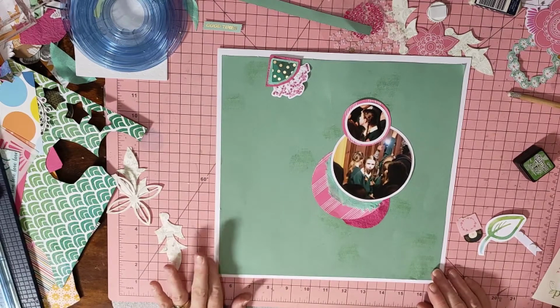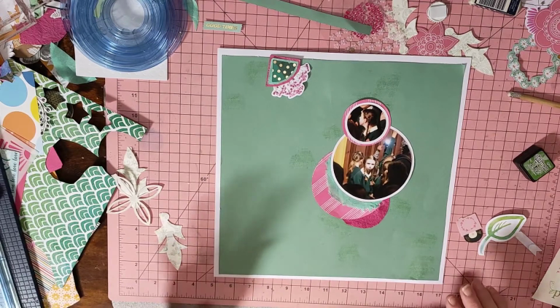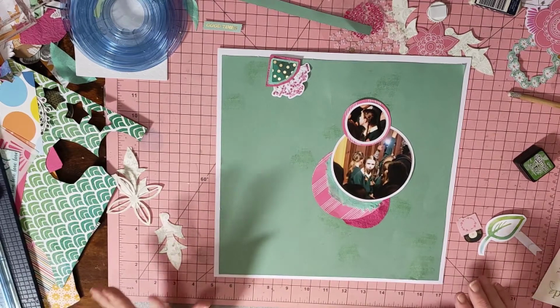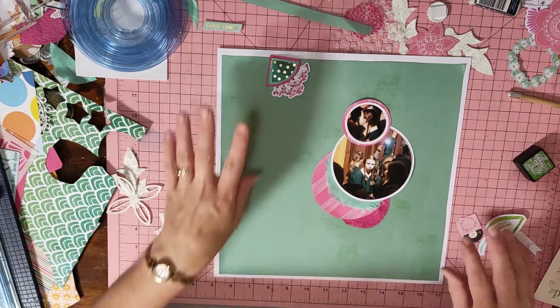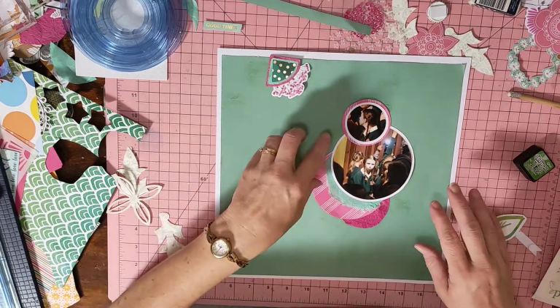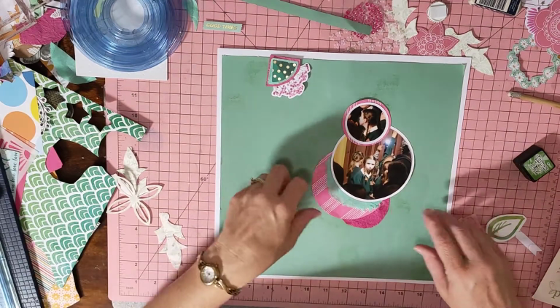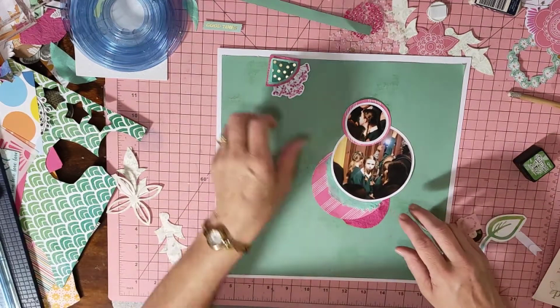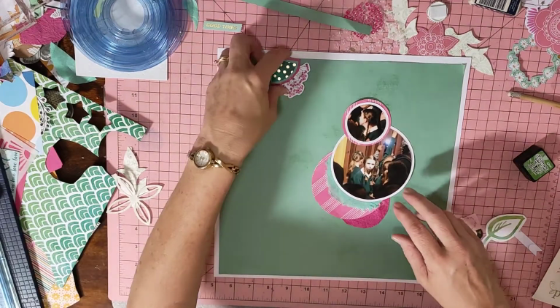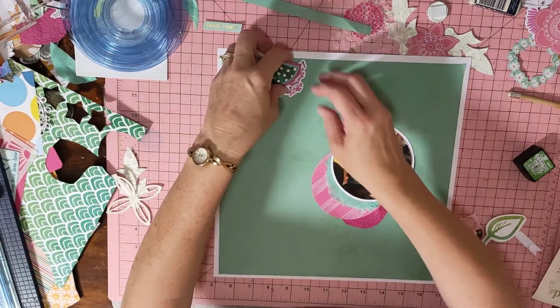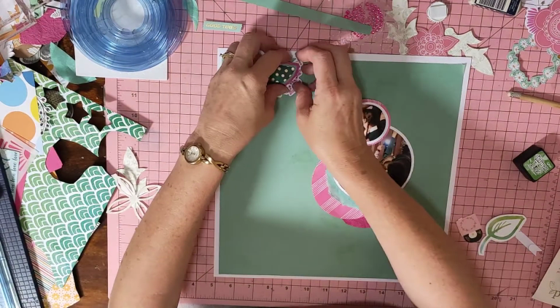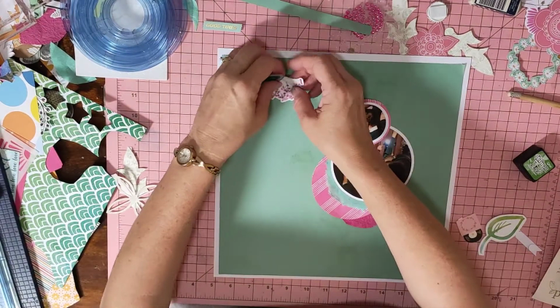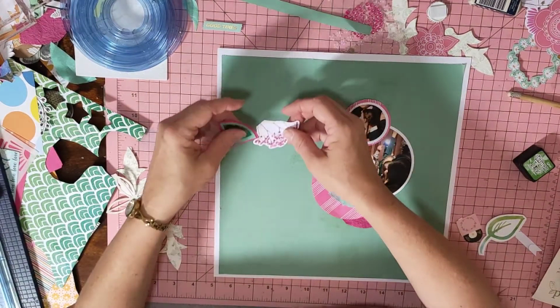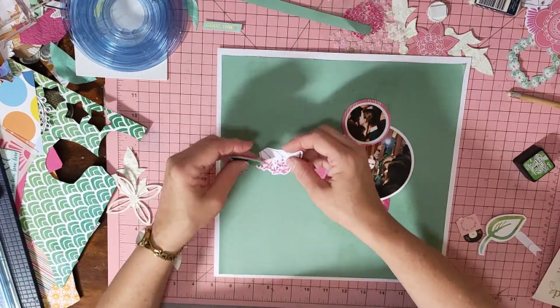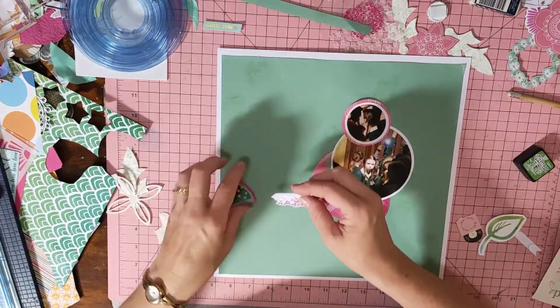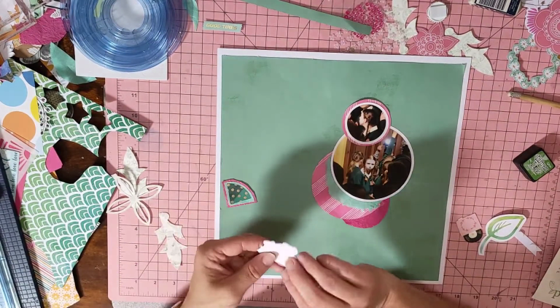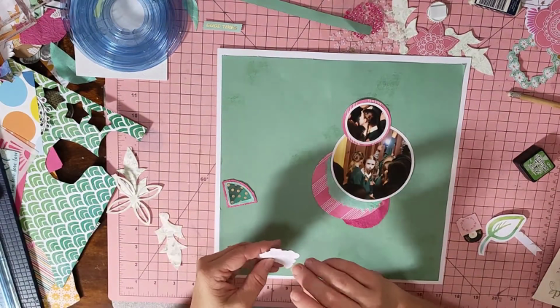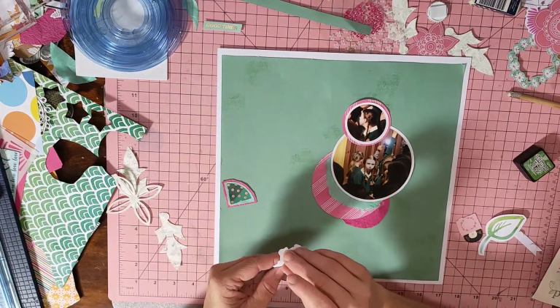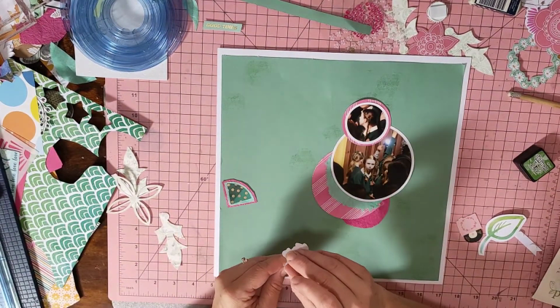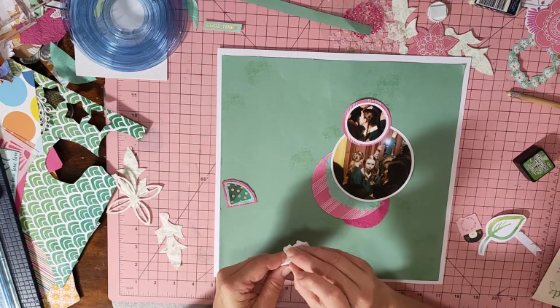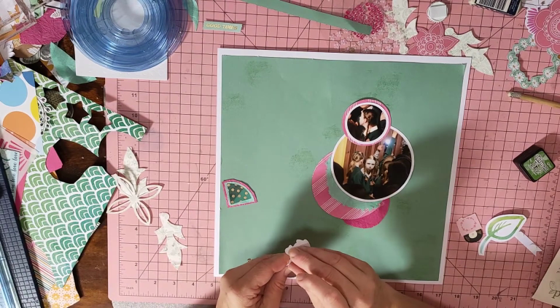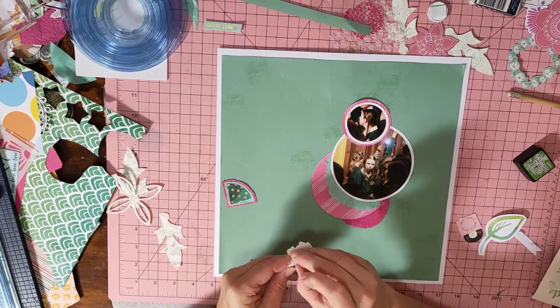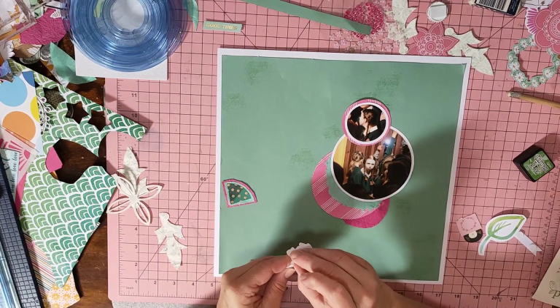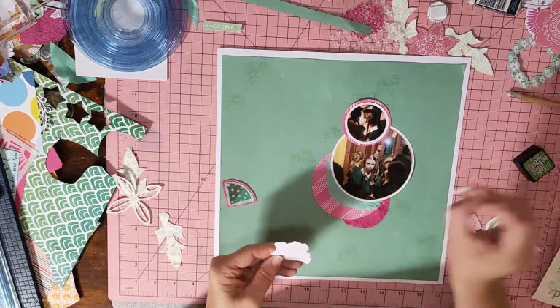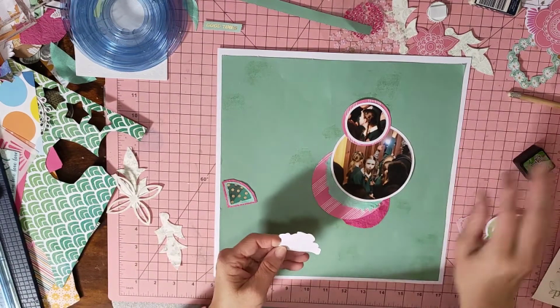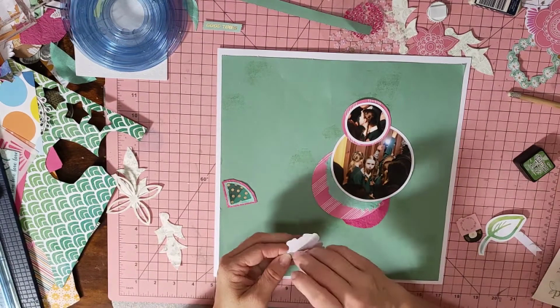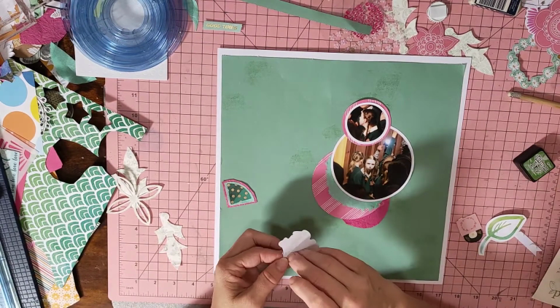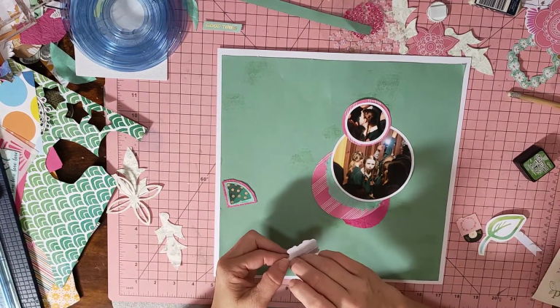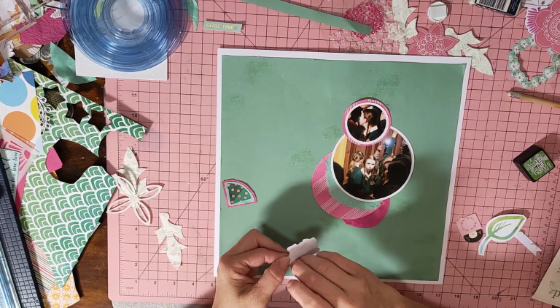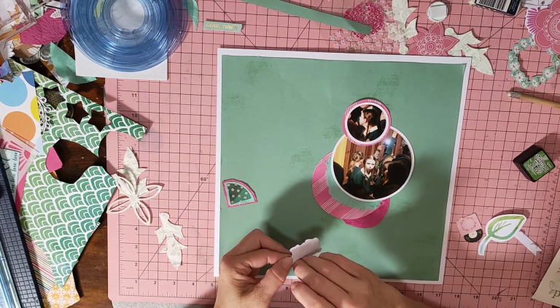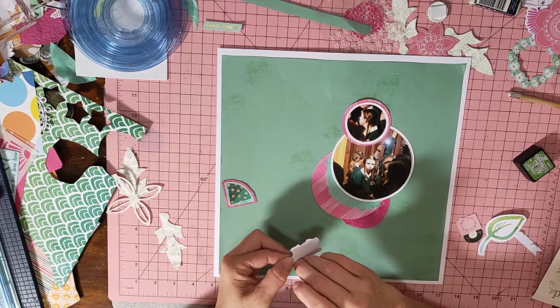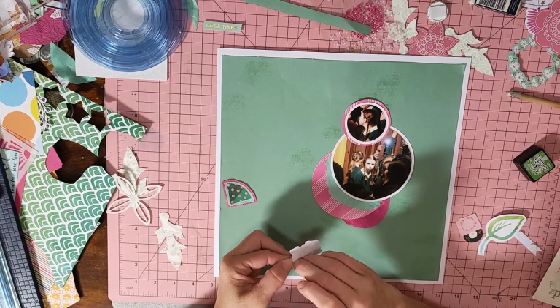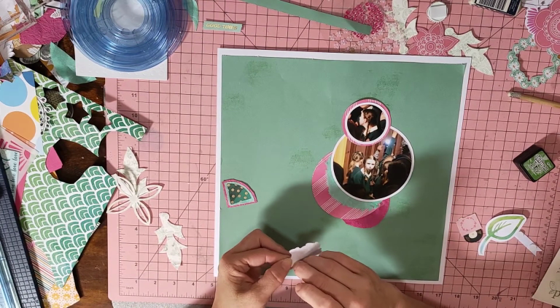Now let's get everything stuck down, because I'm going to do the modelling paste very last.